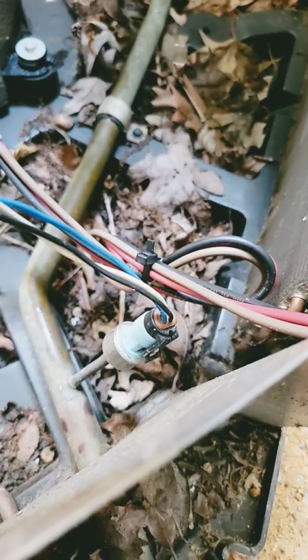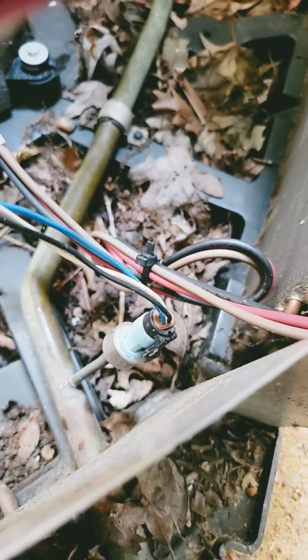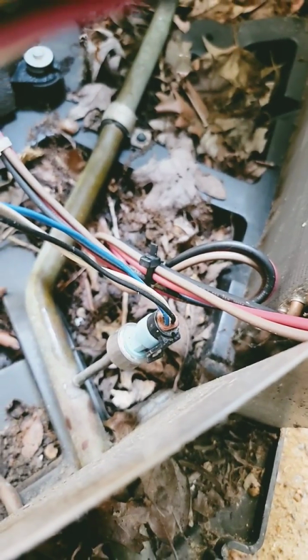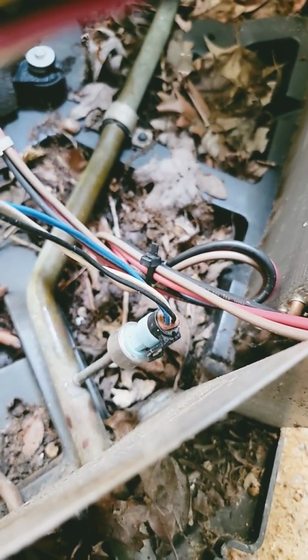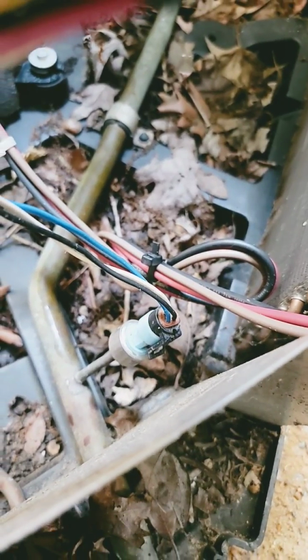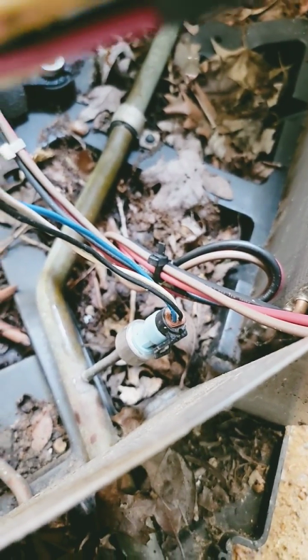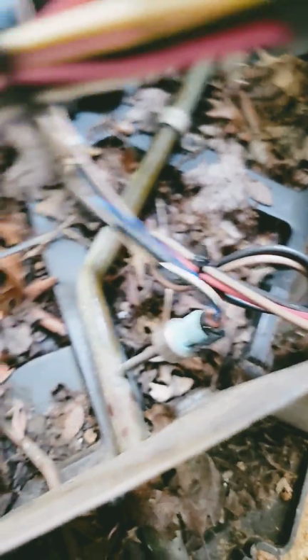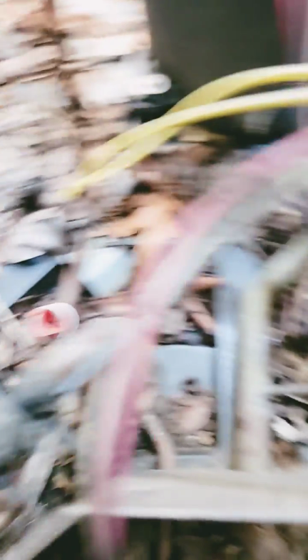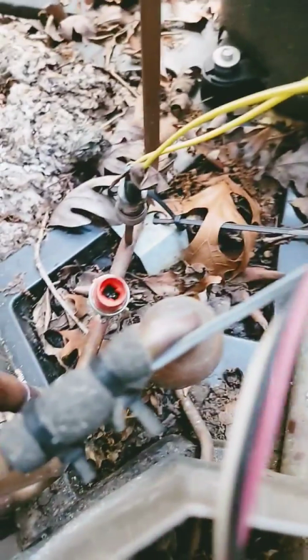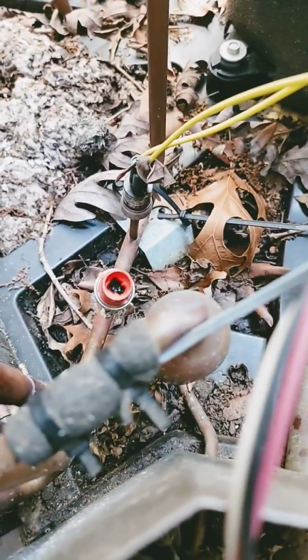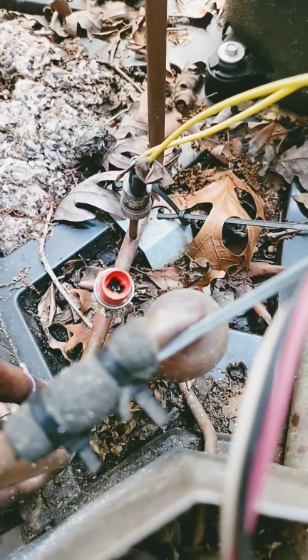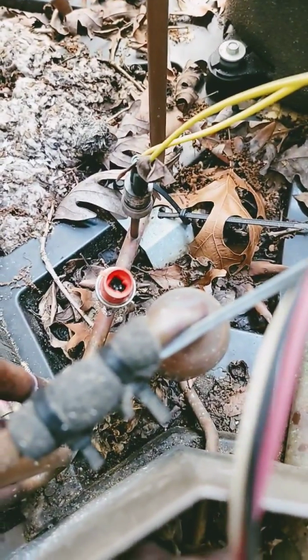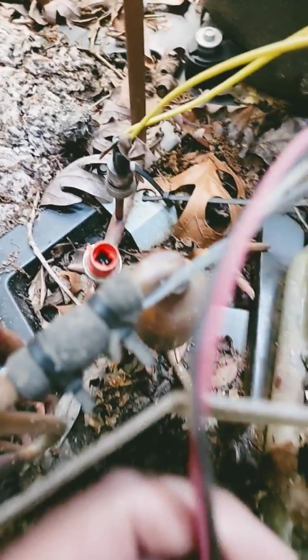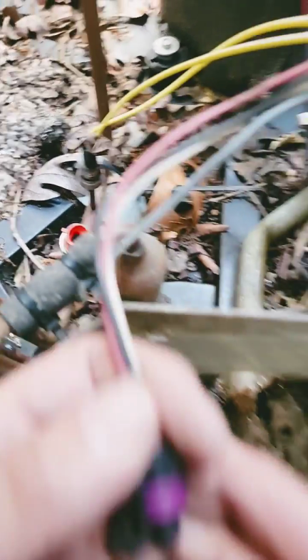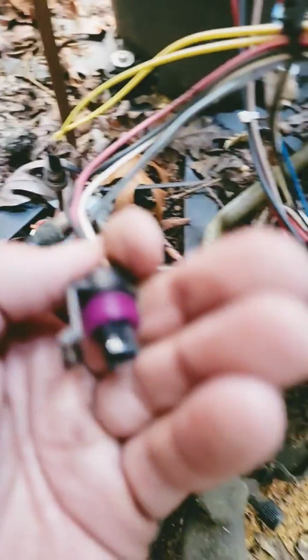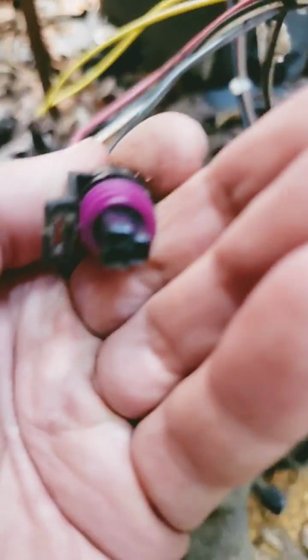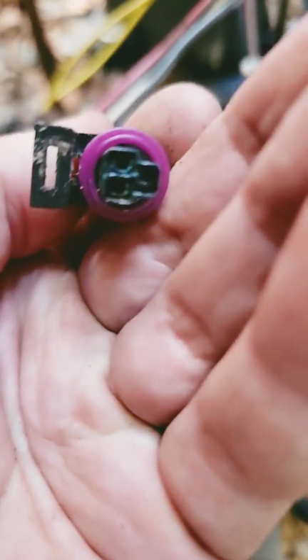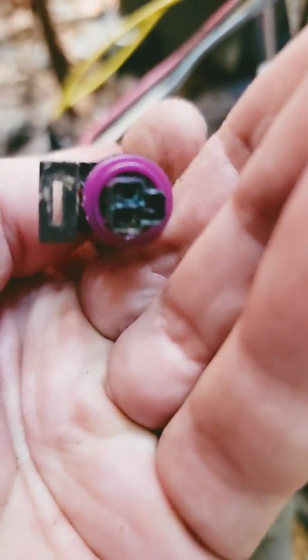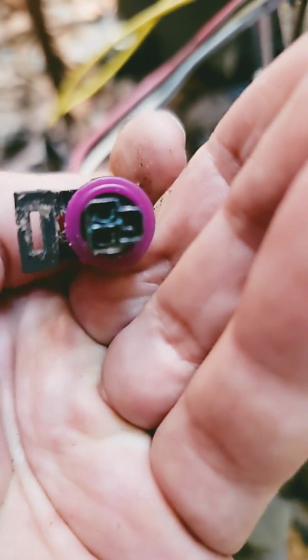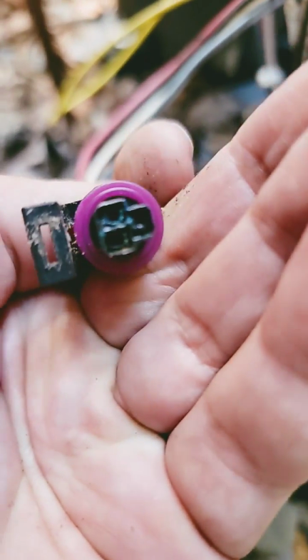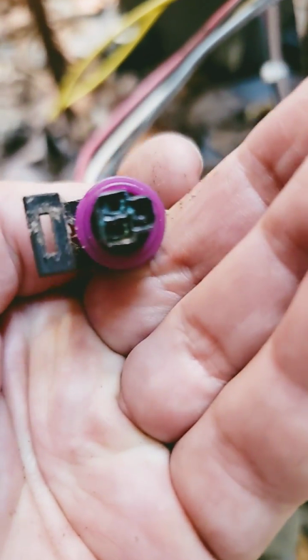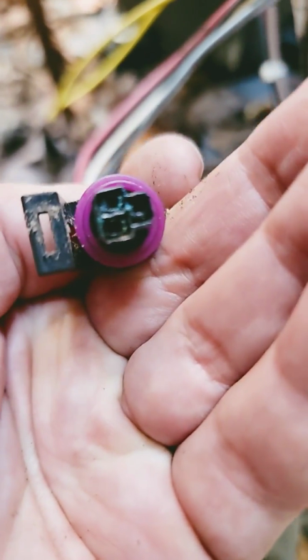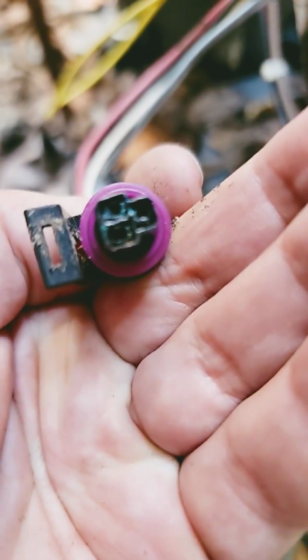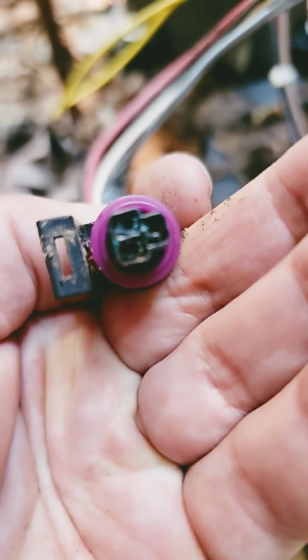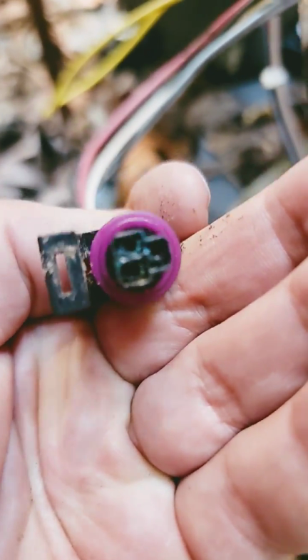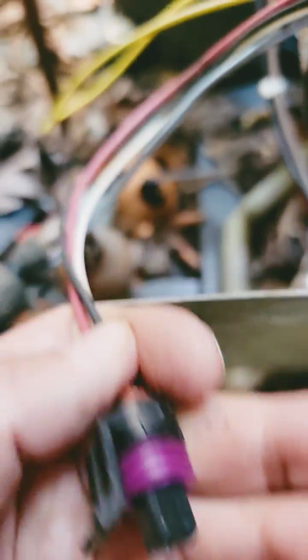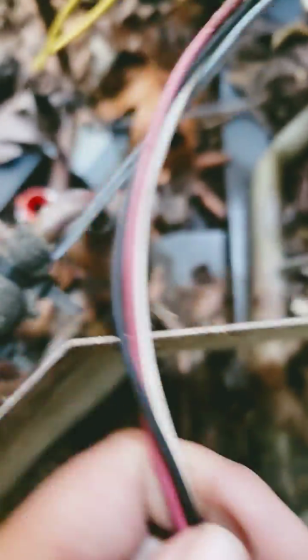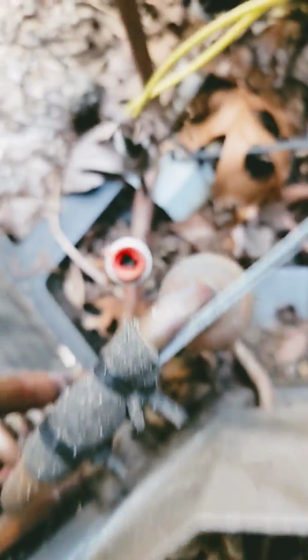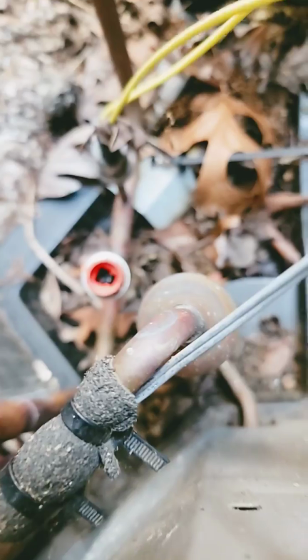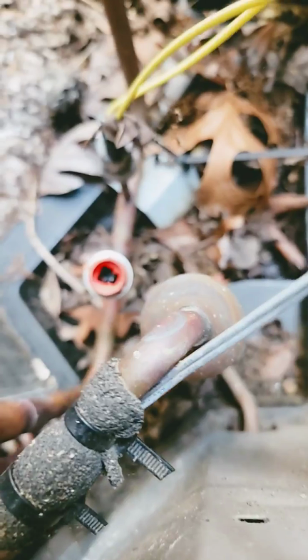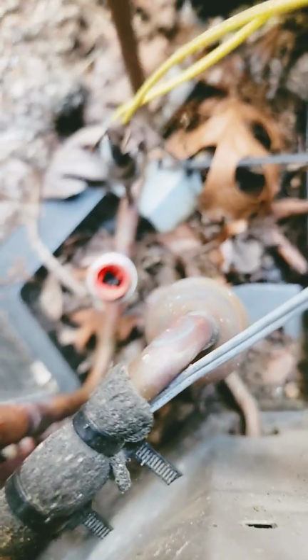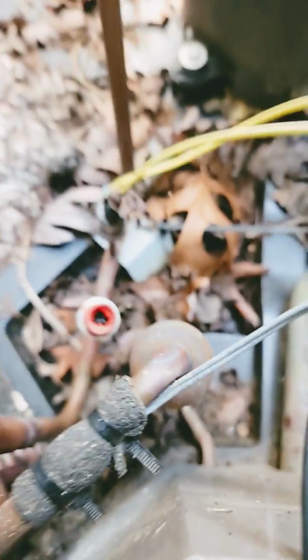There's the low side pressure transducer and the high side pressure transducer. Took the plug off and it is corroded — water inside.